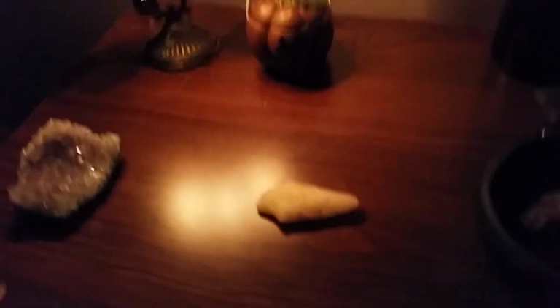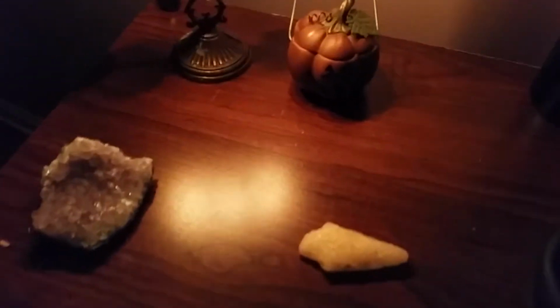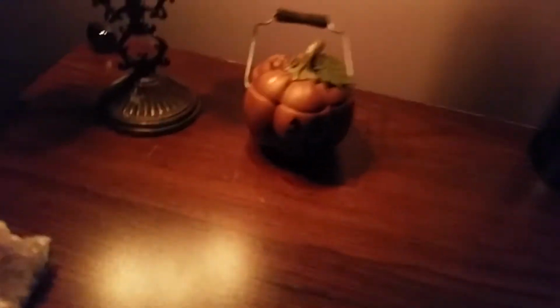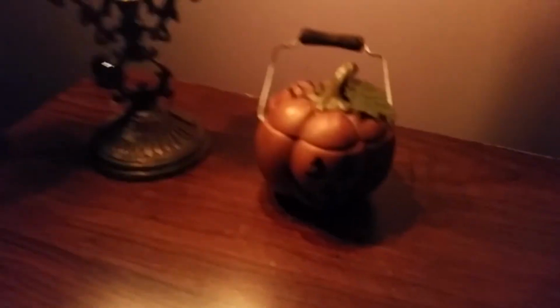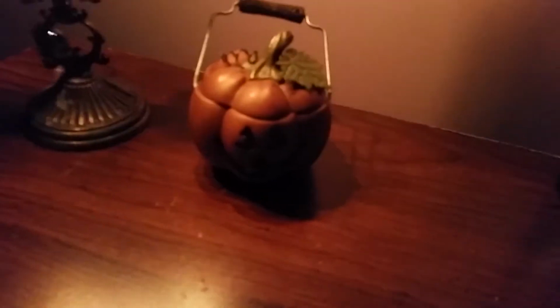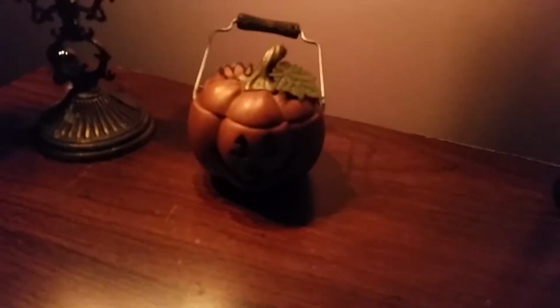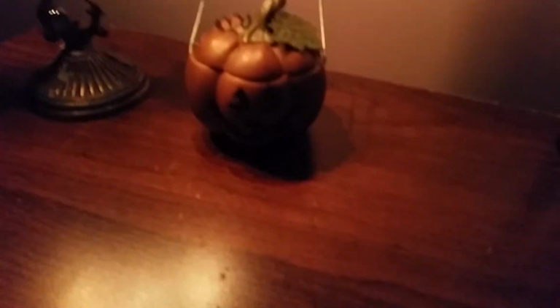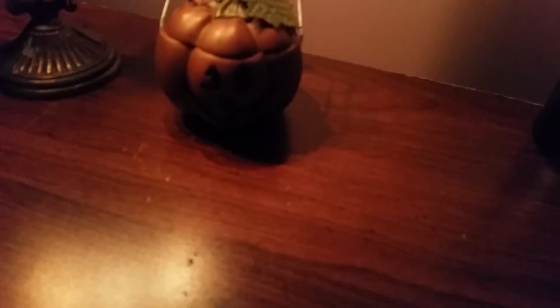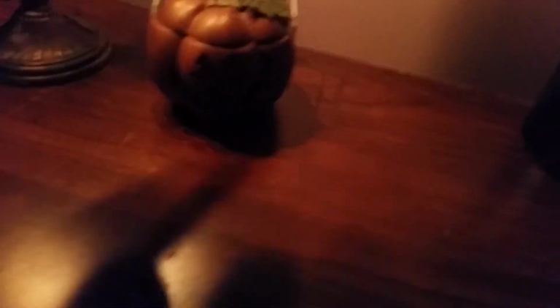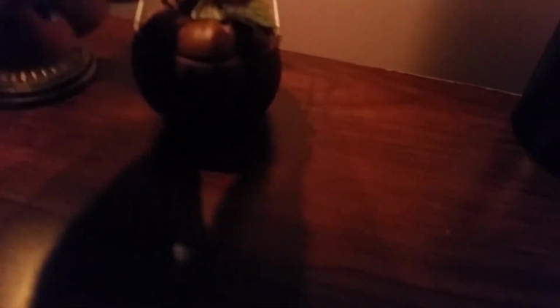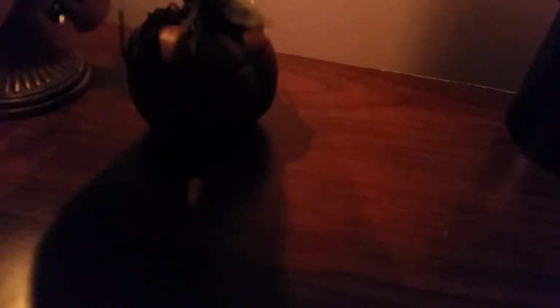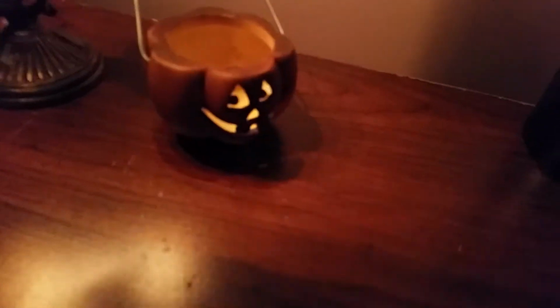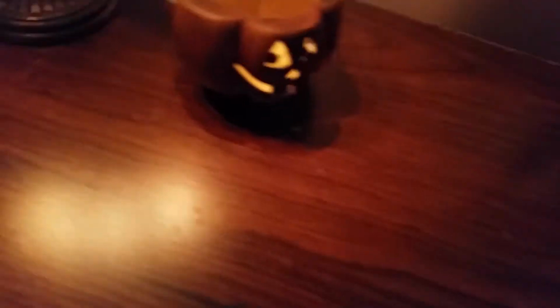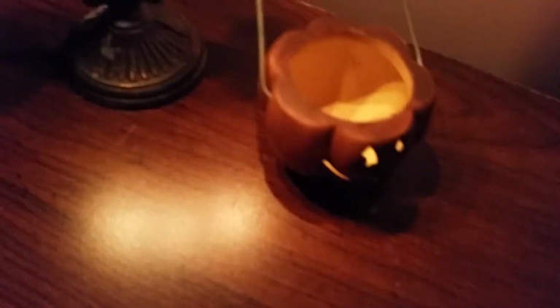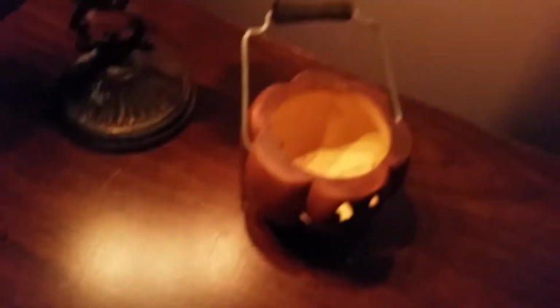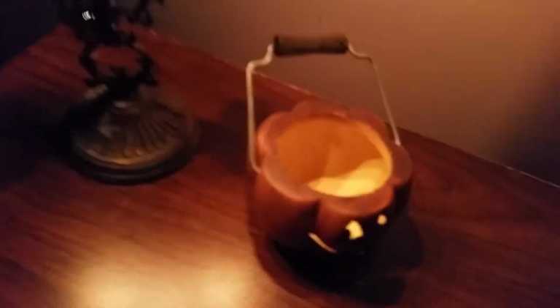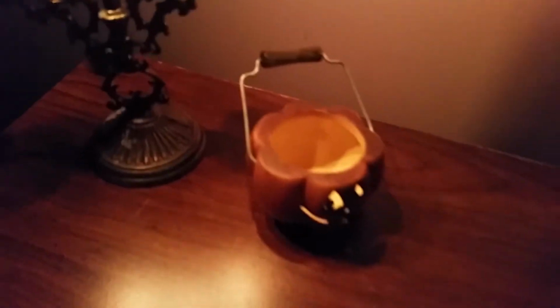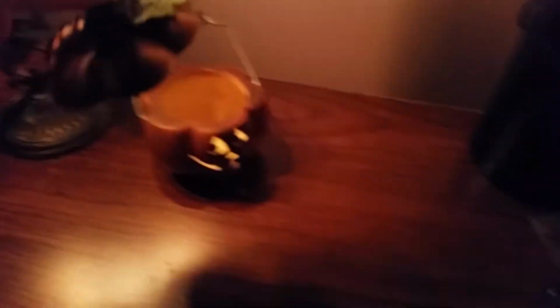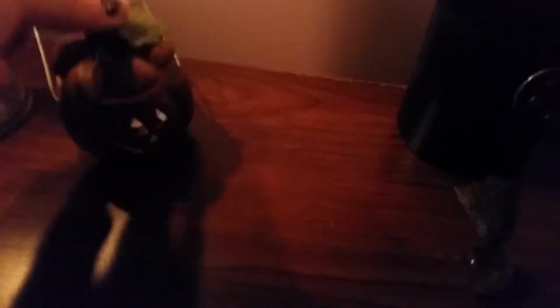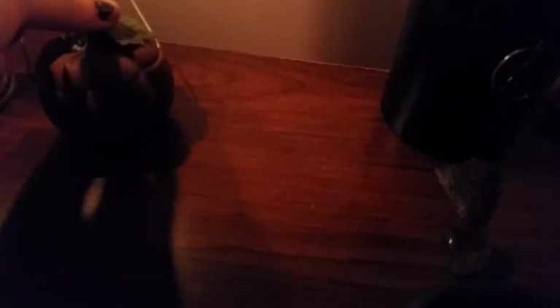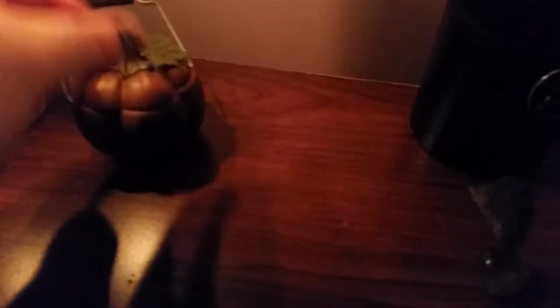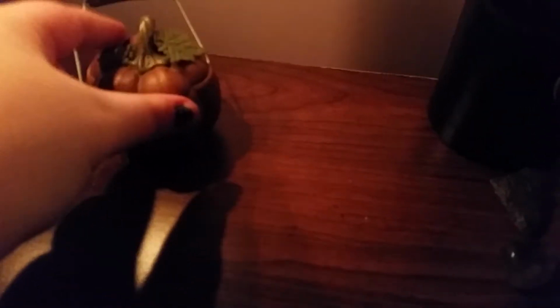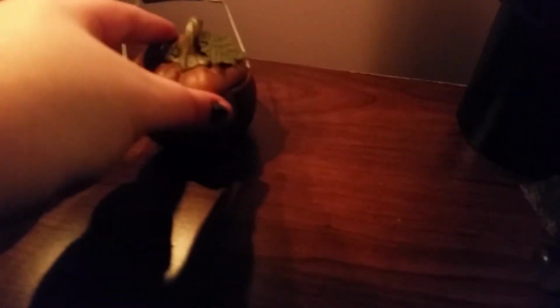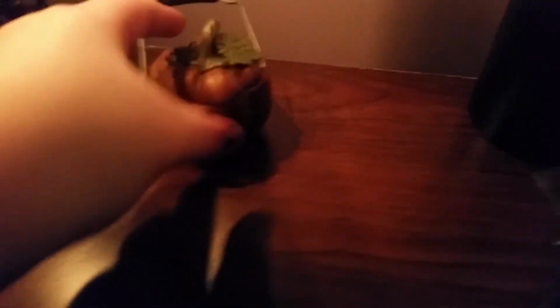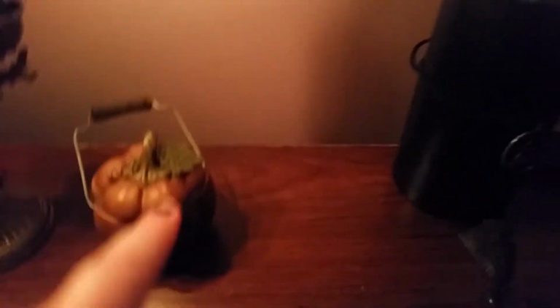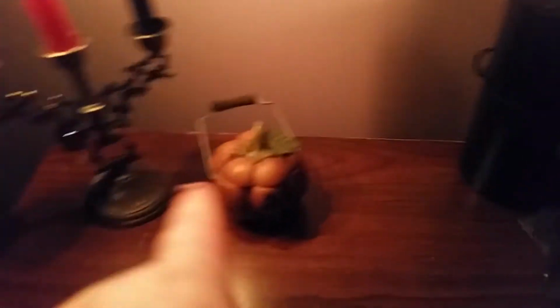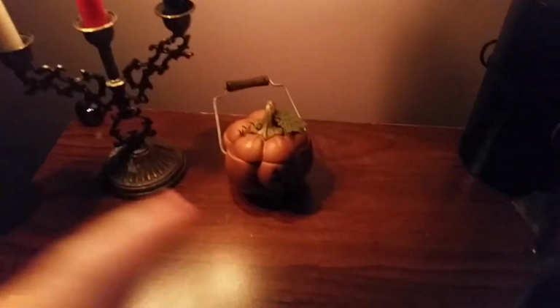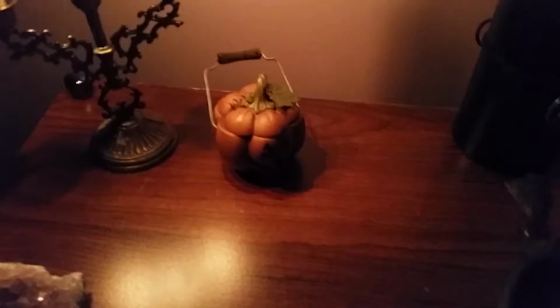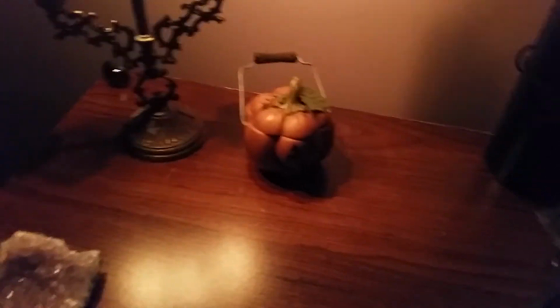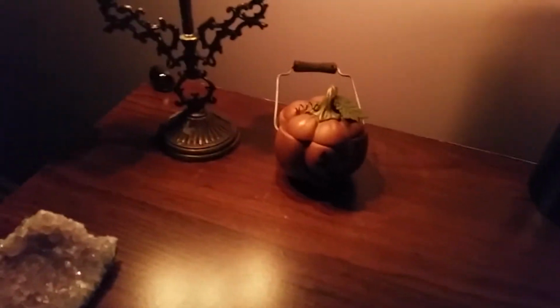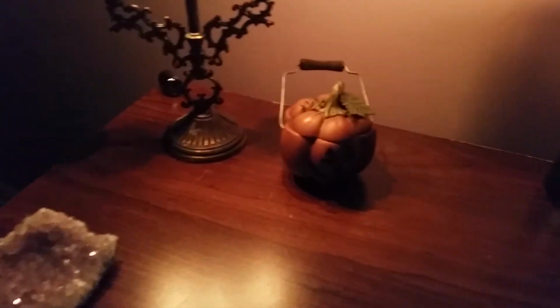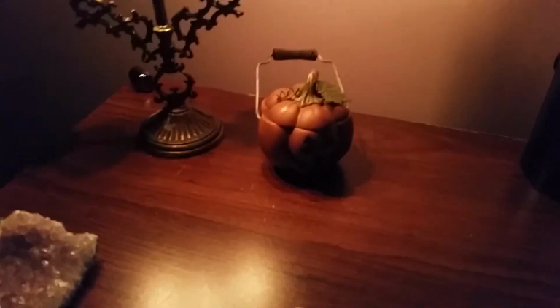And then this is just a little pumpkin cauldron thingy. He's empty at the moment, but he's really cute. I figured I'll put some crystals that are corresponding with Hecate in there.